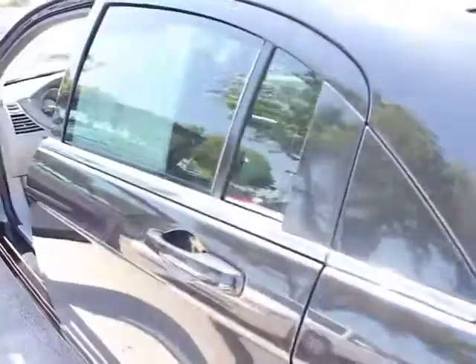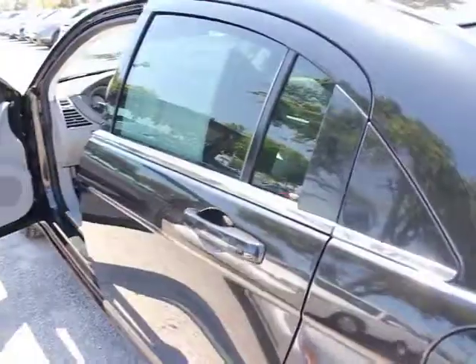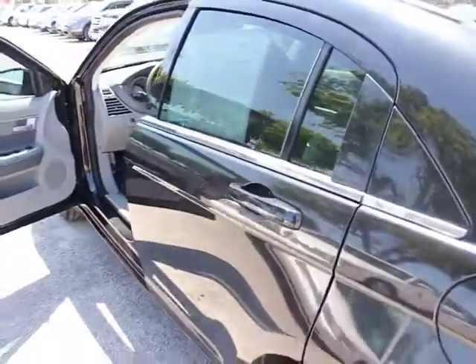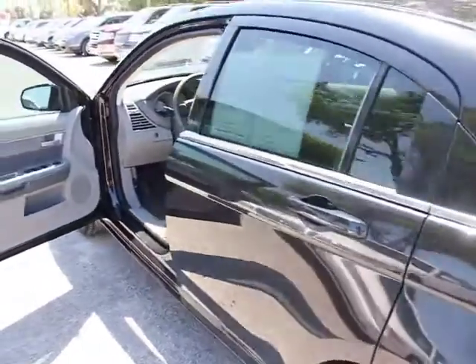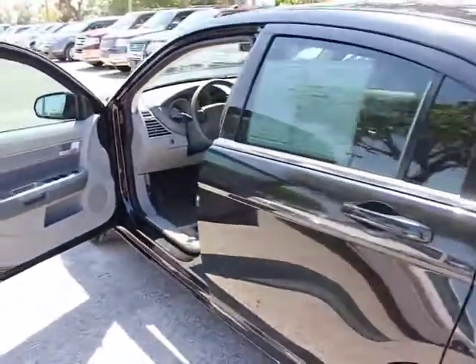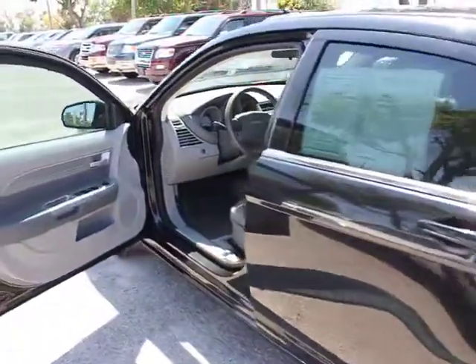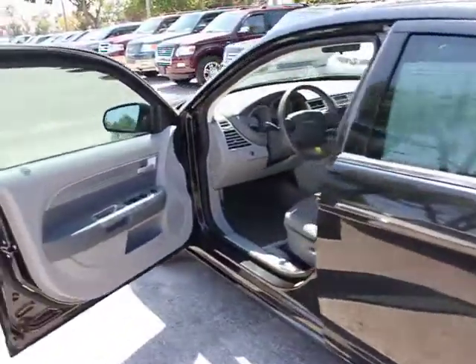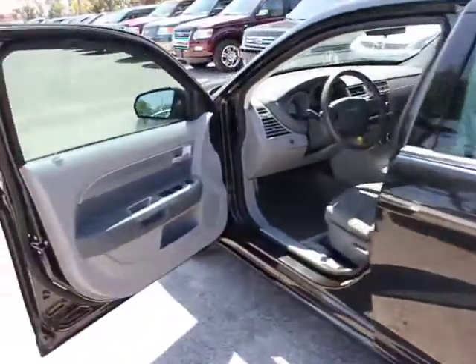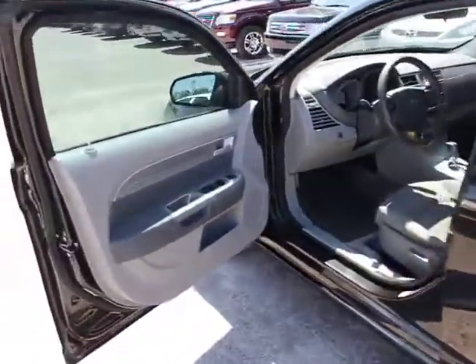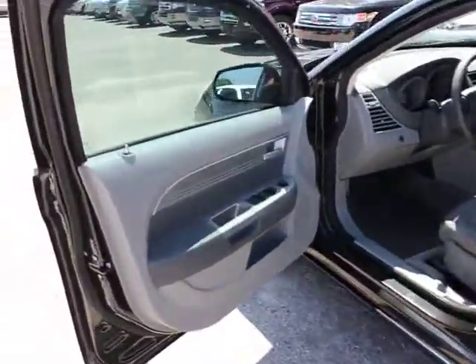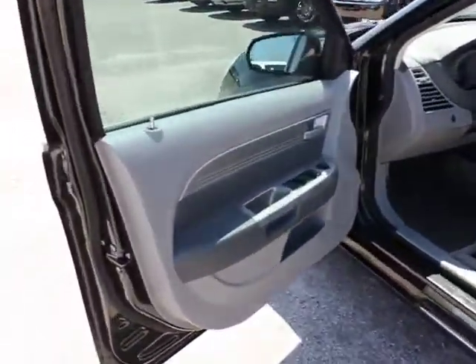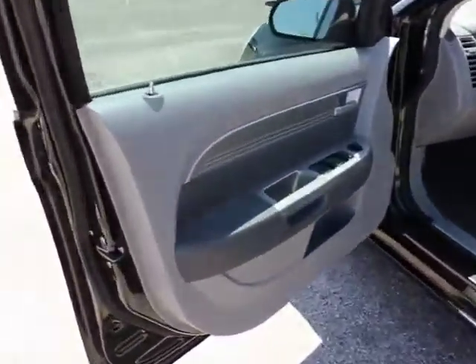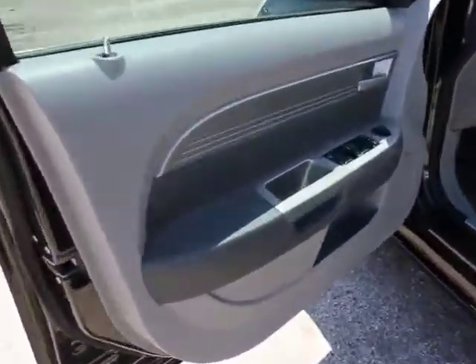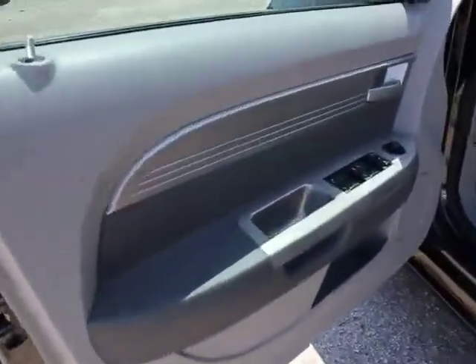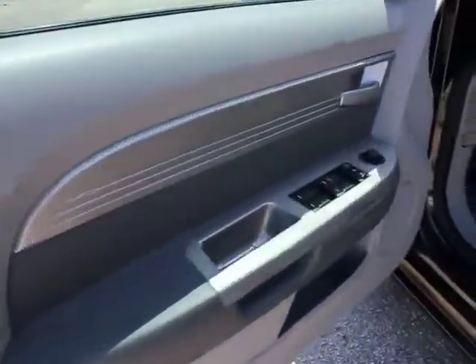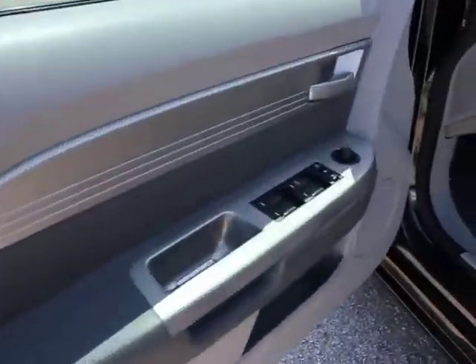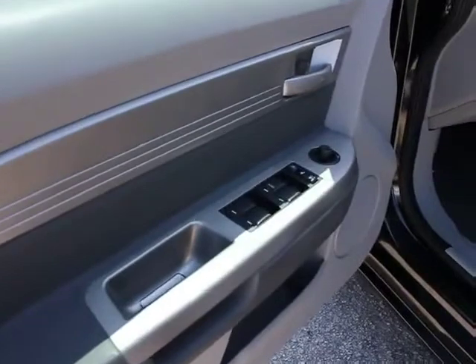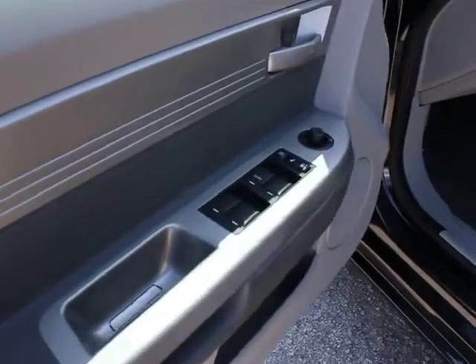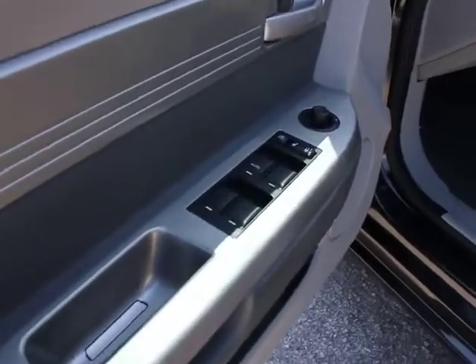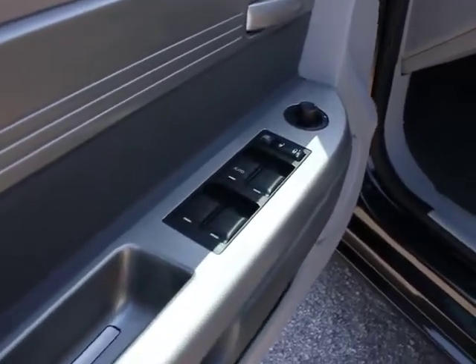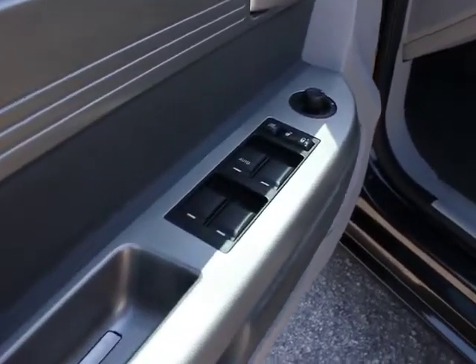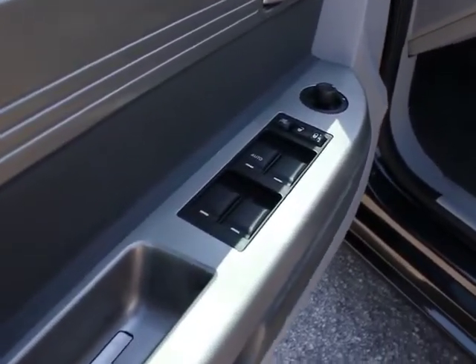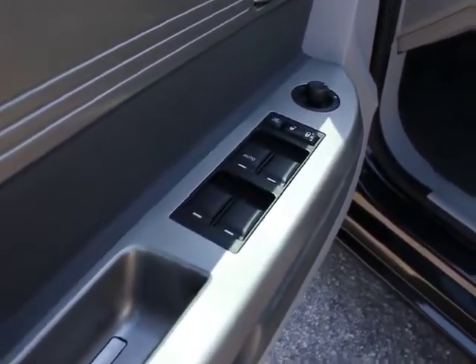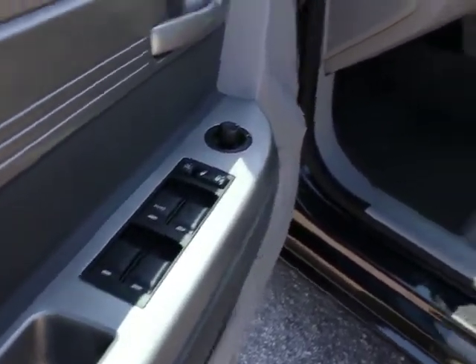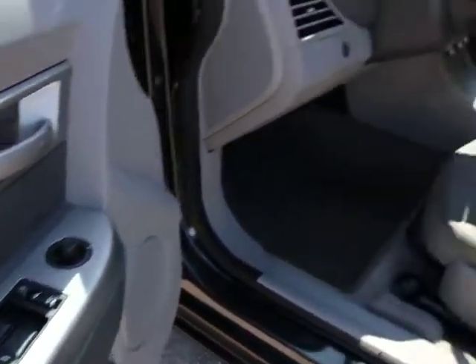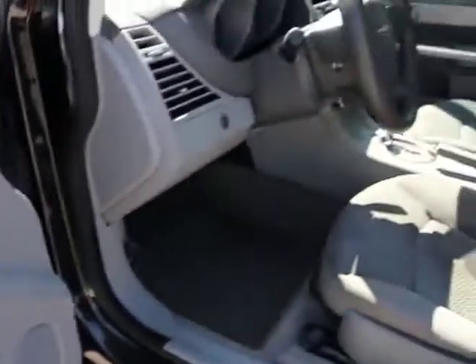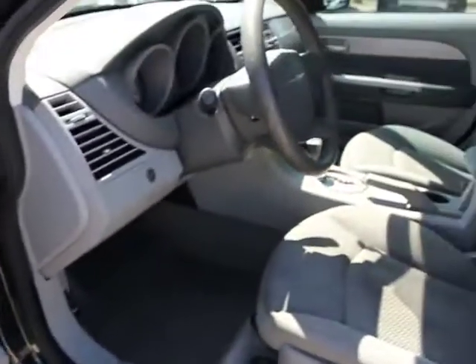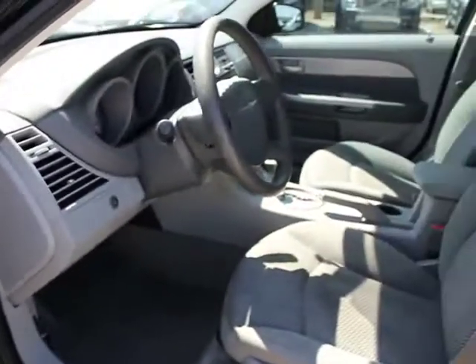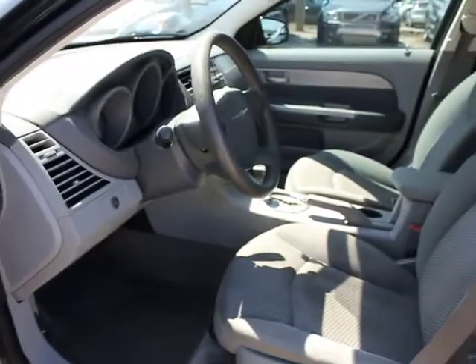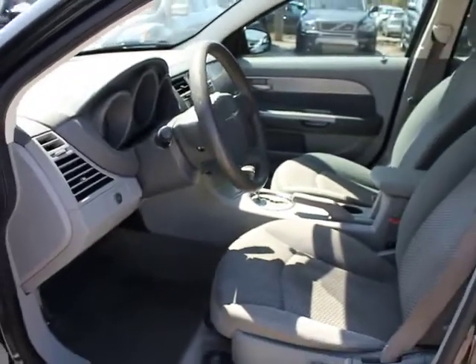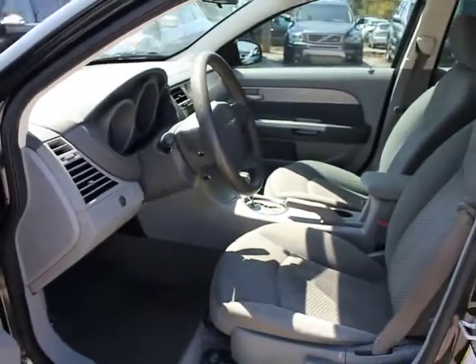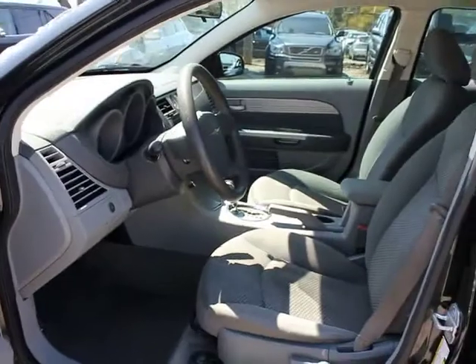Here are some of this vehicle's great options: four-wheel ABS, airbags, four-speed automatic transmission with overdrive, air conditioning, front, keyless entry, FWD.